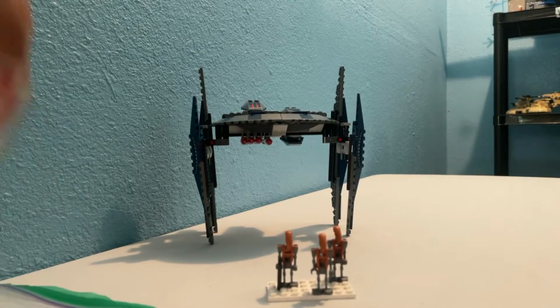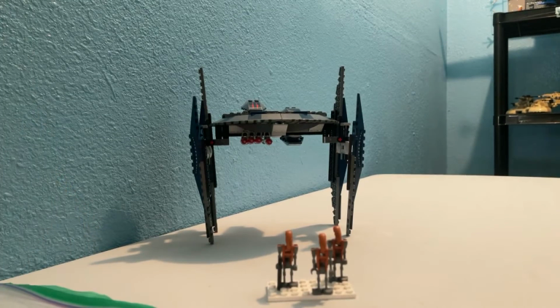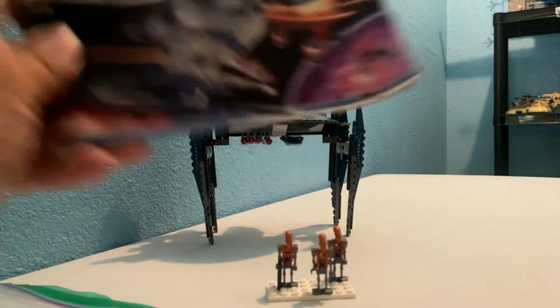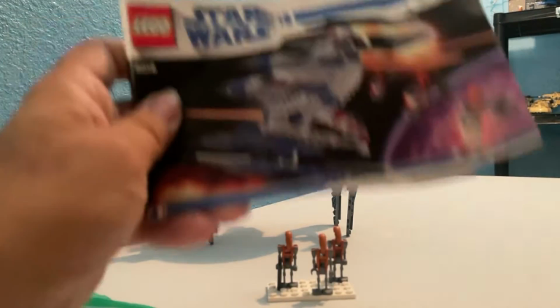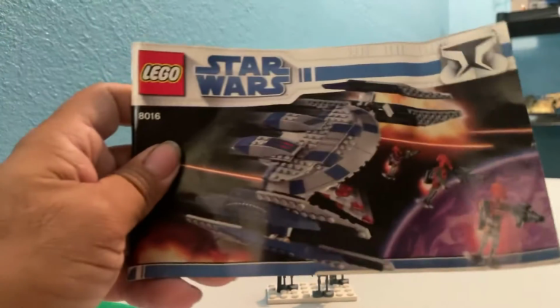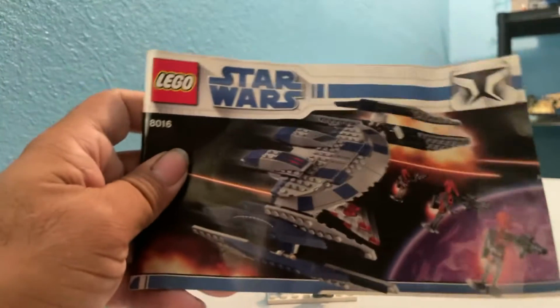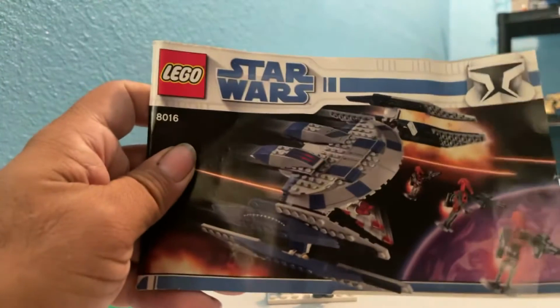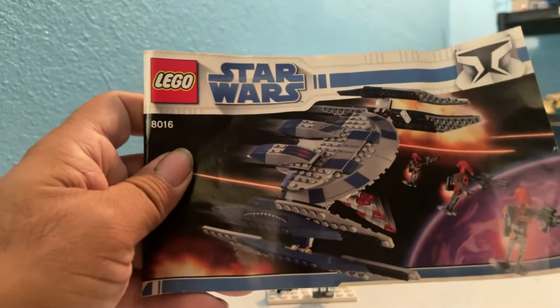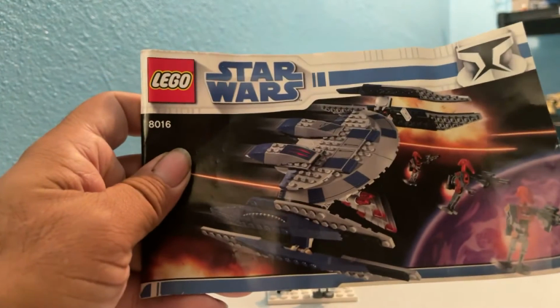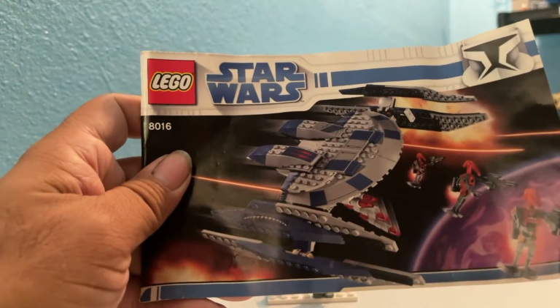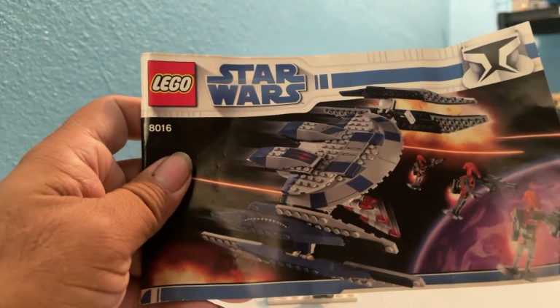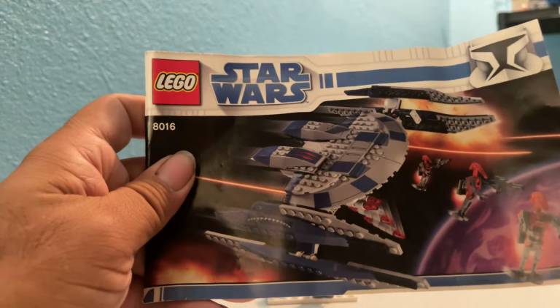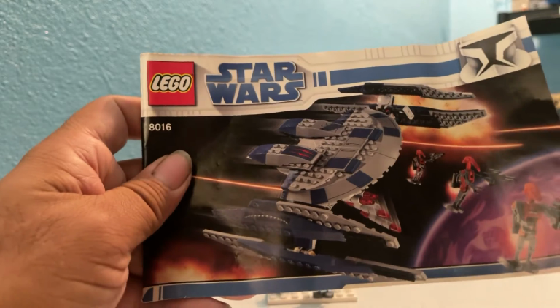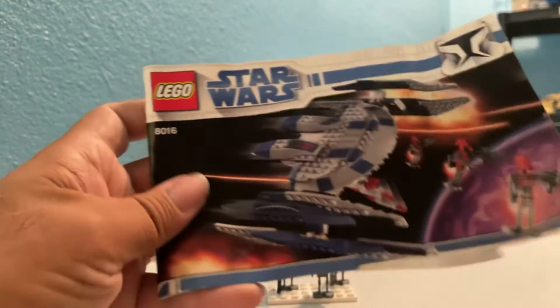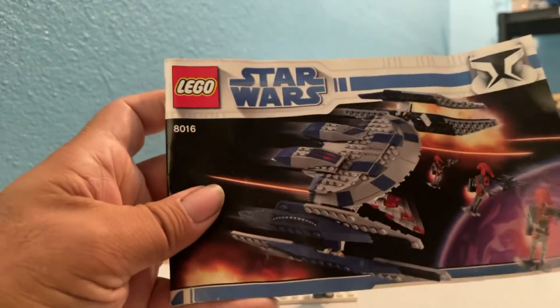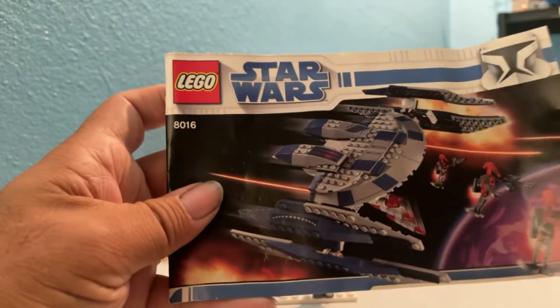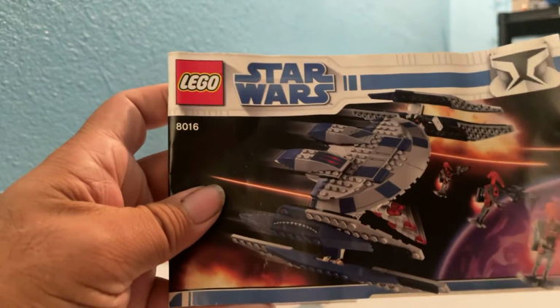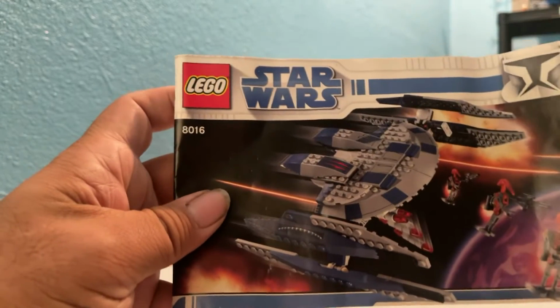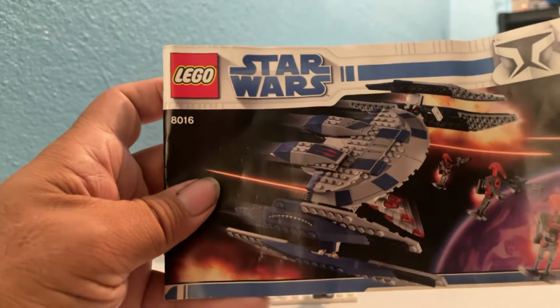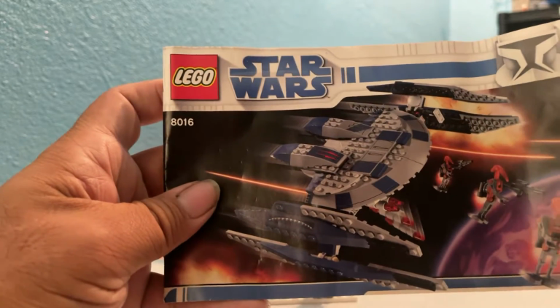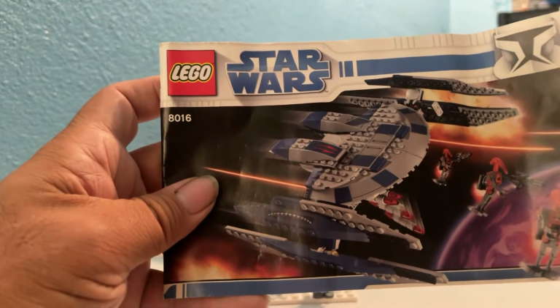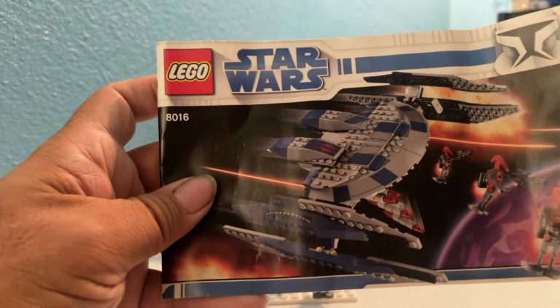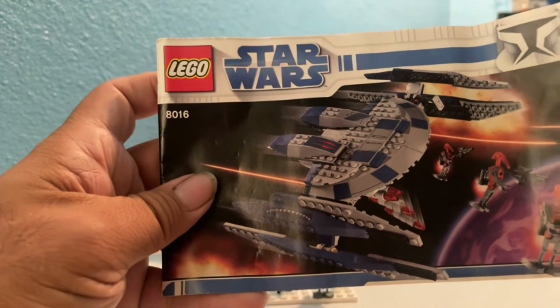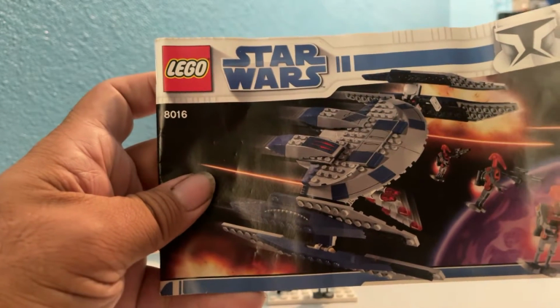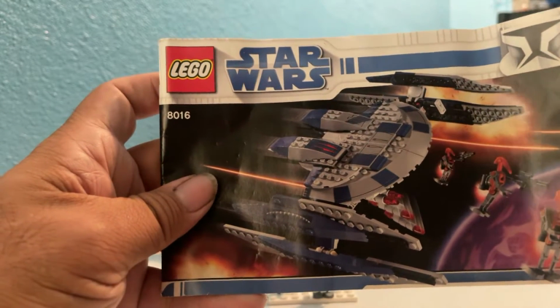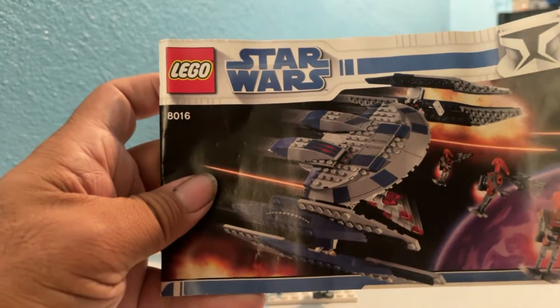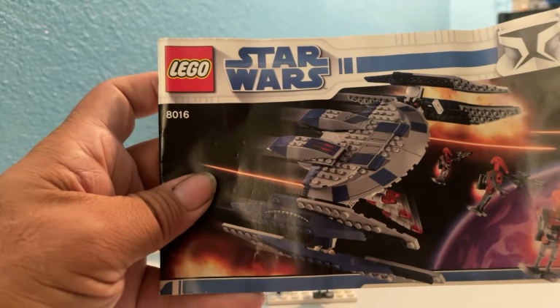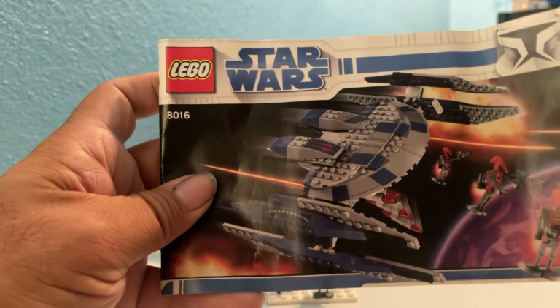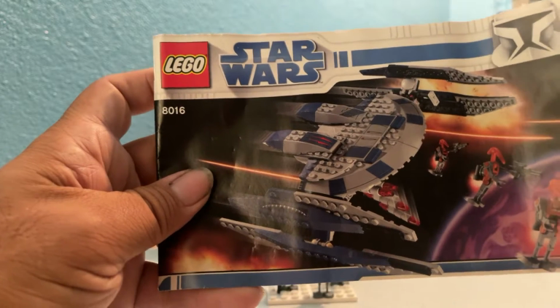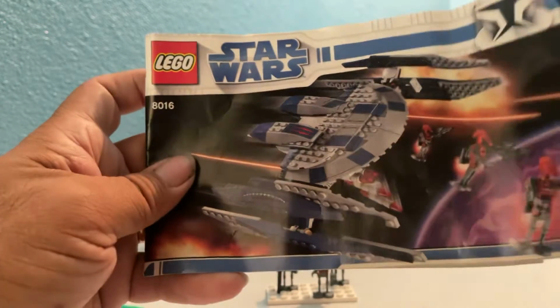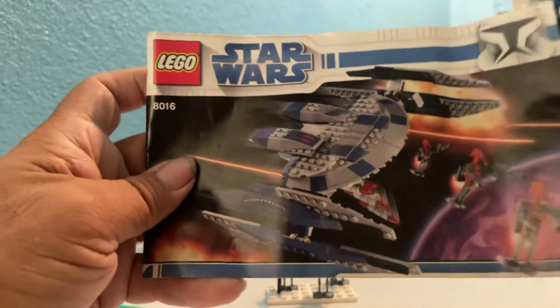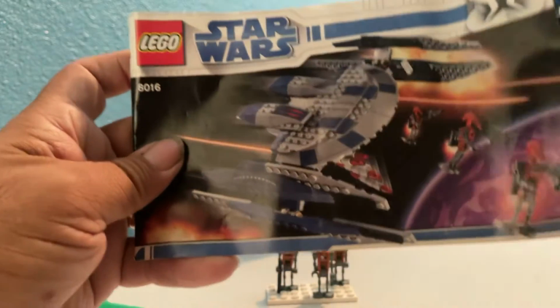Hey guys and gals on YouTube, how y'all doing? Today we got a Lego Star Wars set, 8016, the Hyena Vulture Droid Bomber from back in 2009.